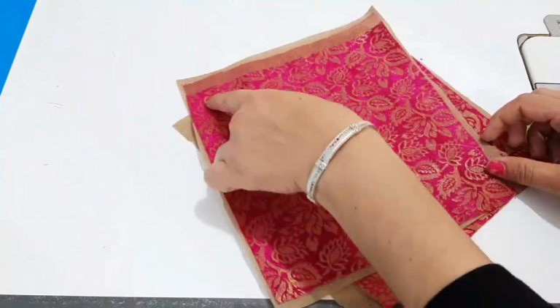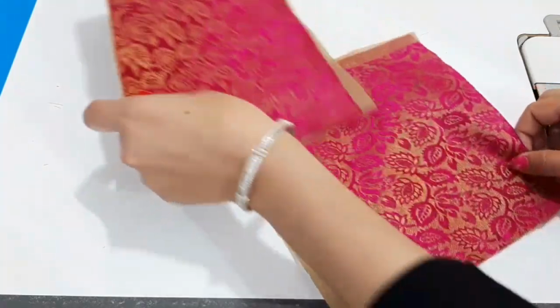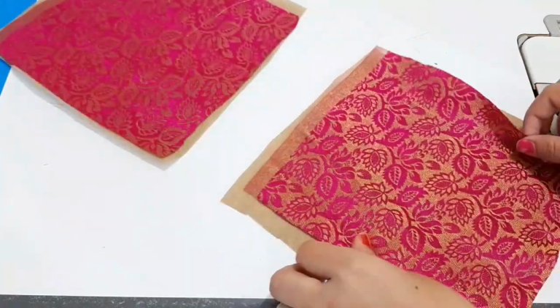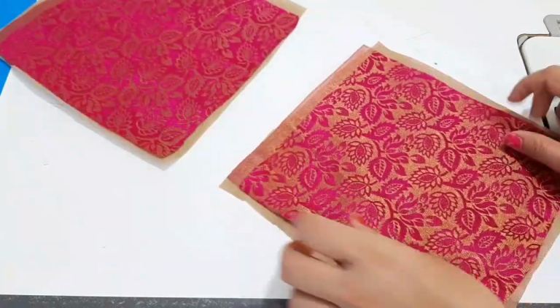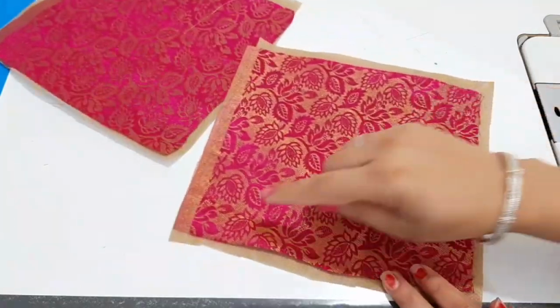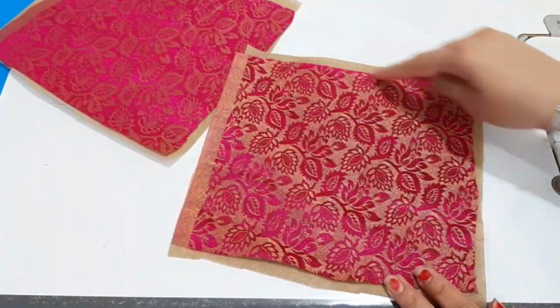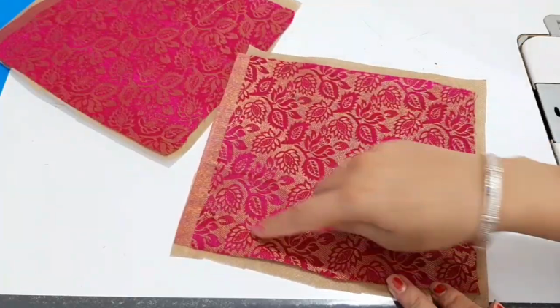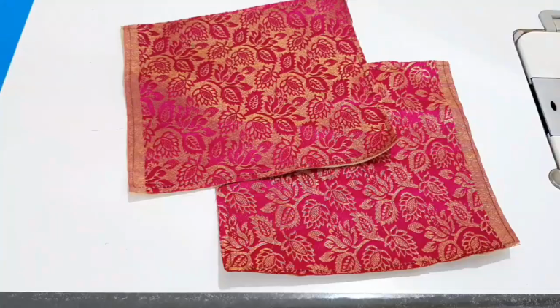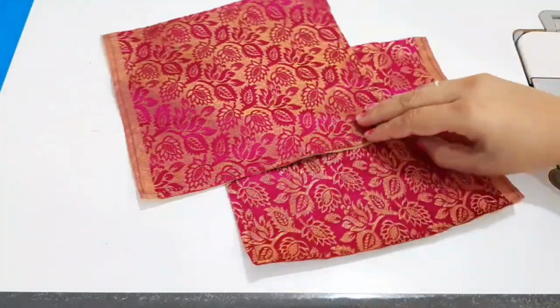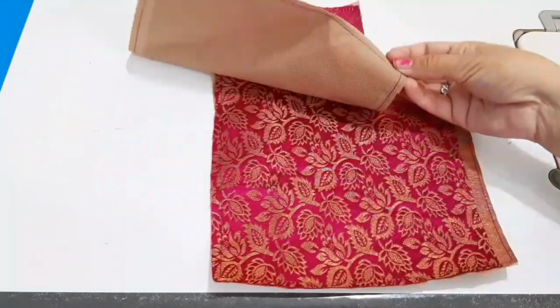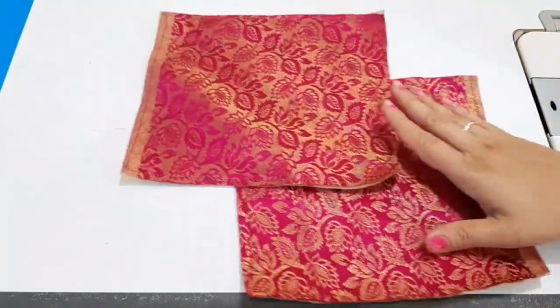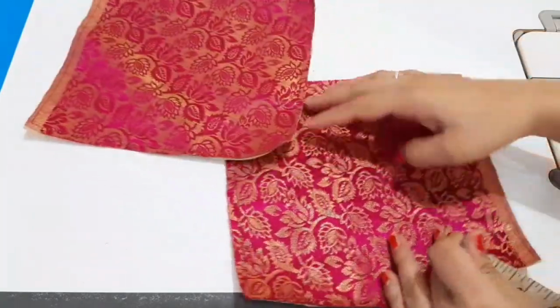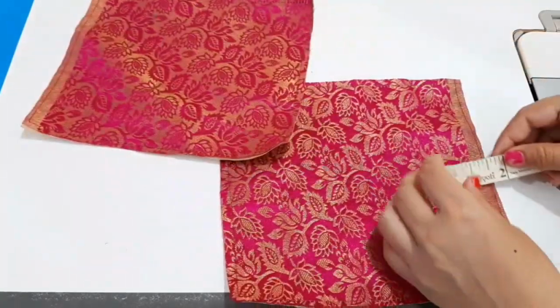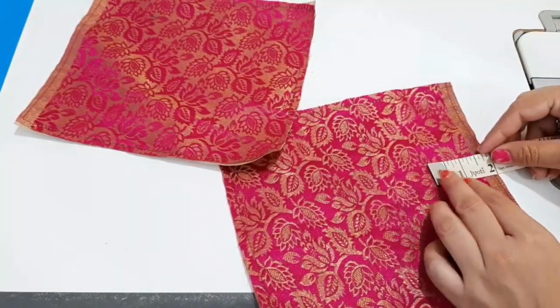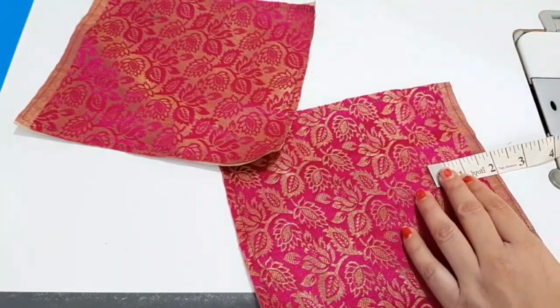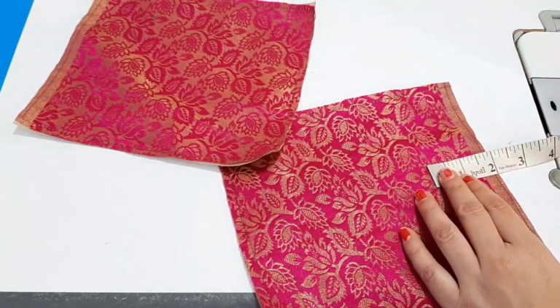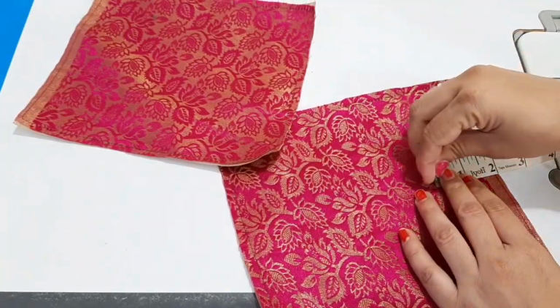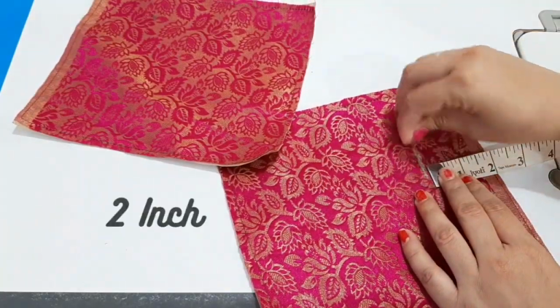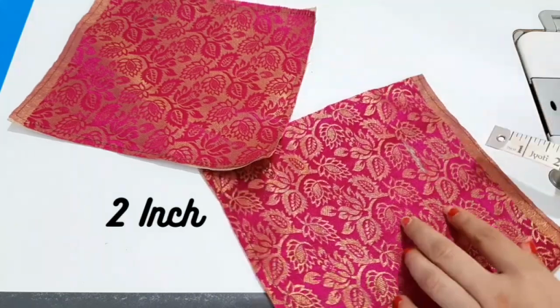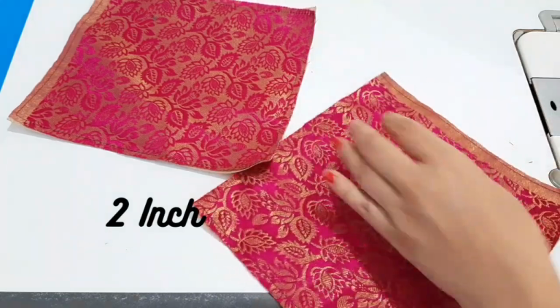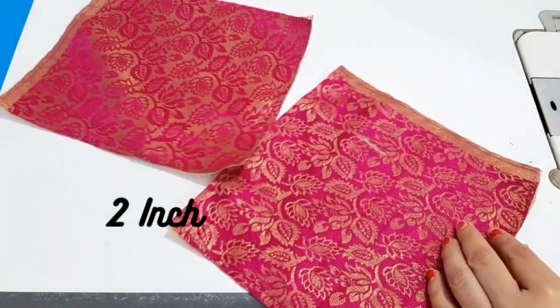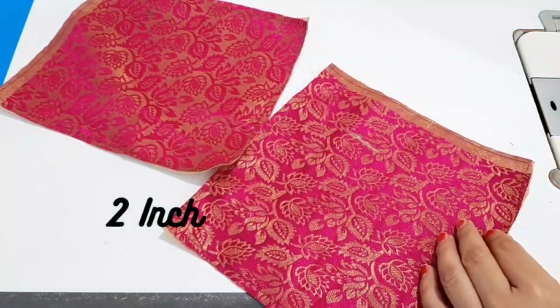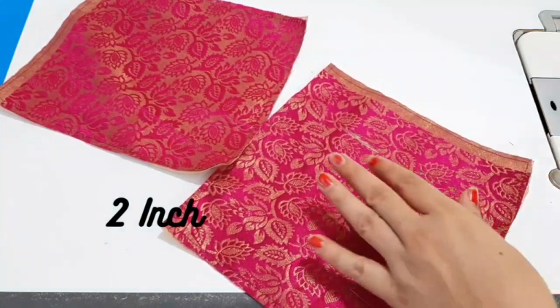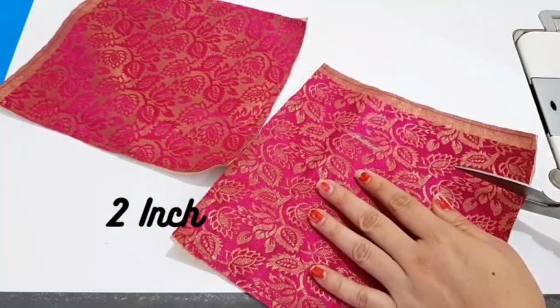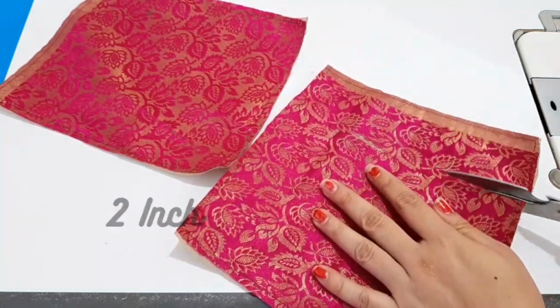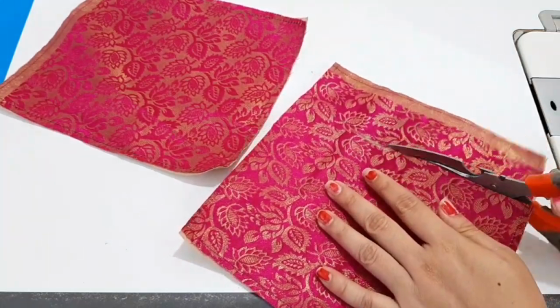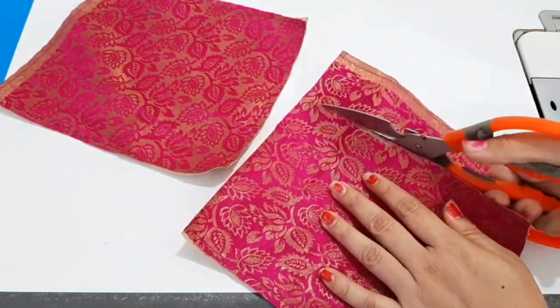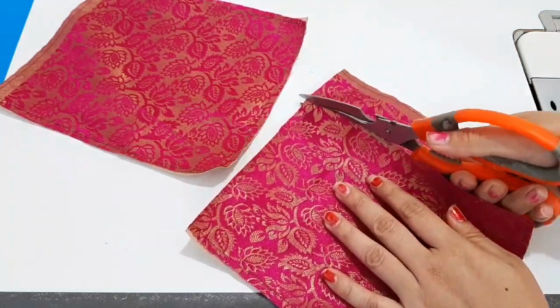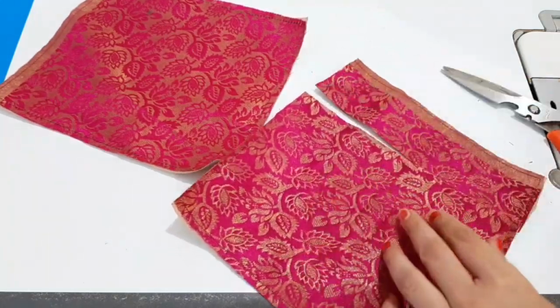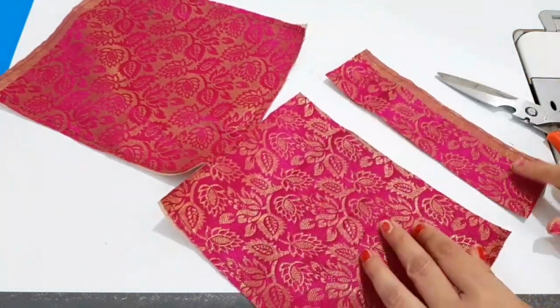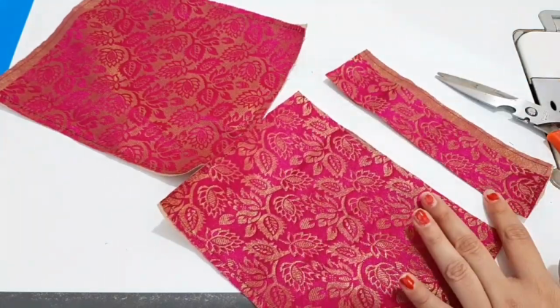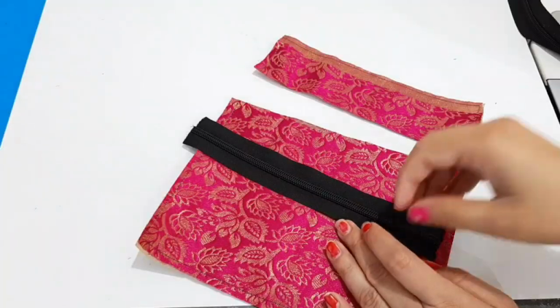If you don't have a normal bag, you can put rice here. If you want to buy a normal bag, I will give you a link in the description box. Mark it and cut it in 2 inches.